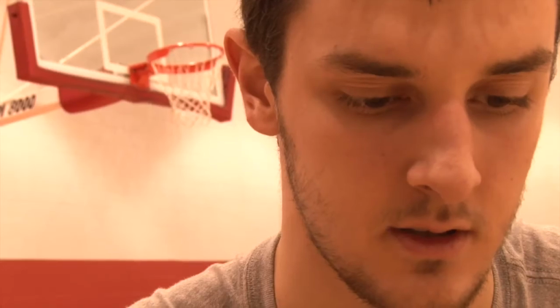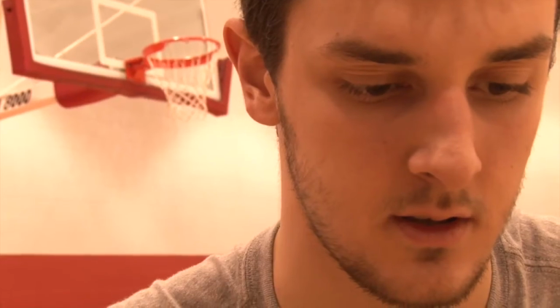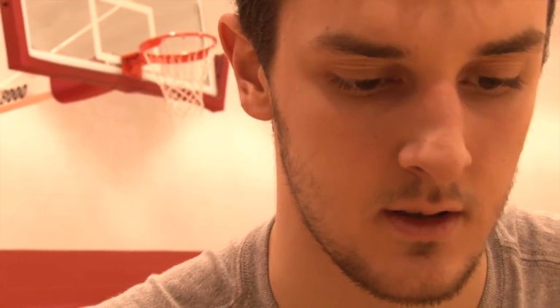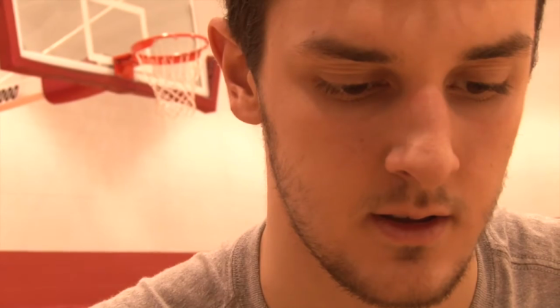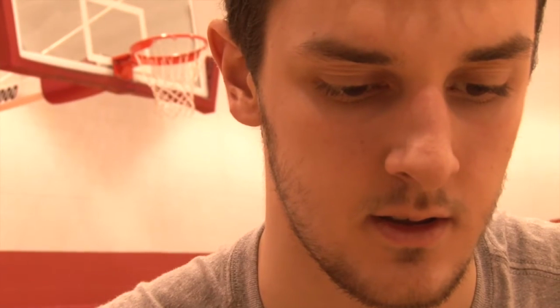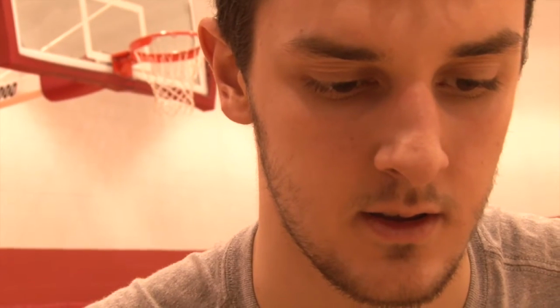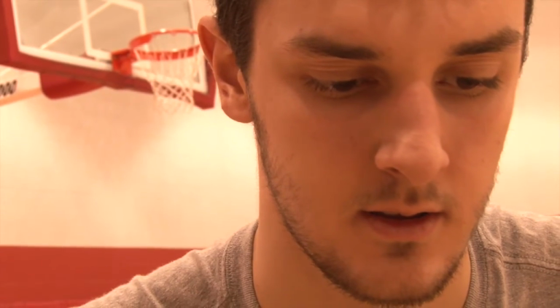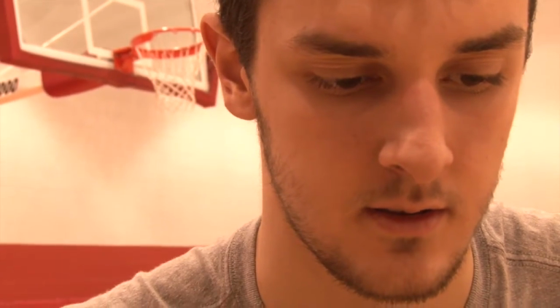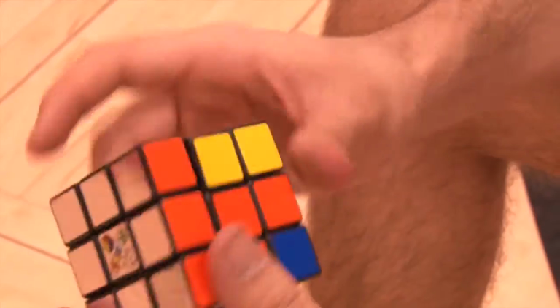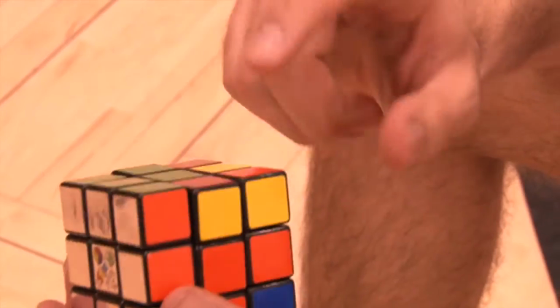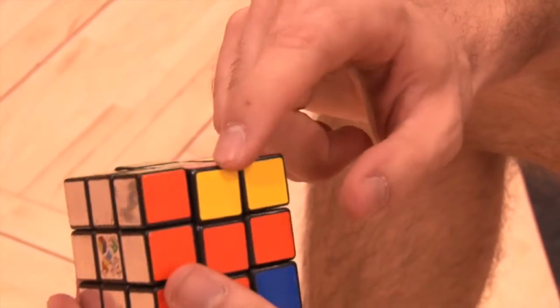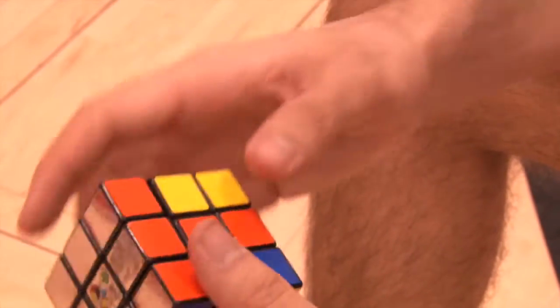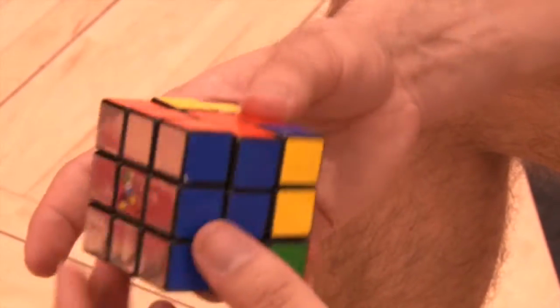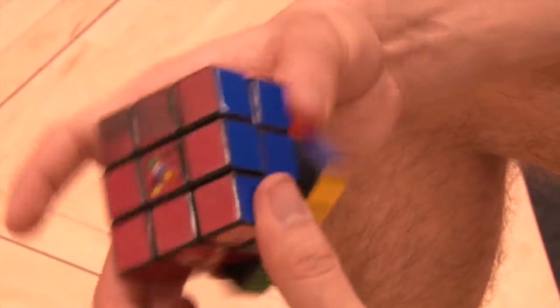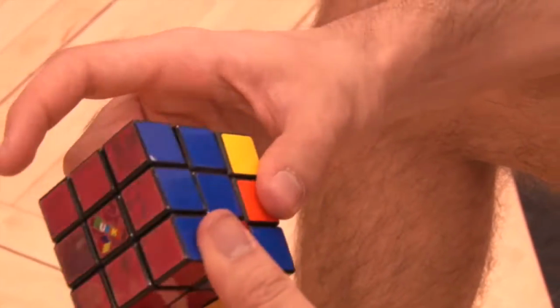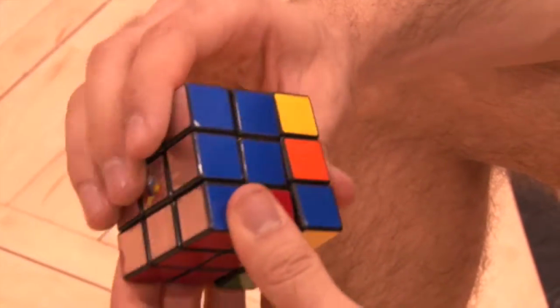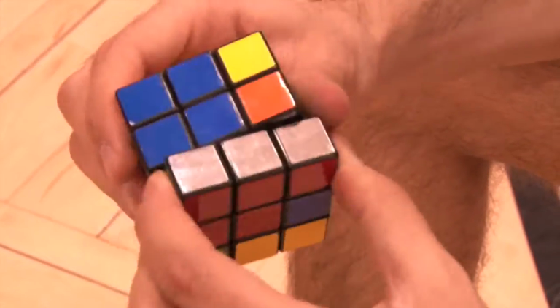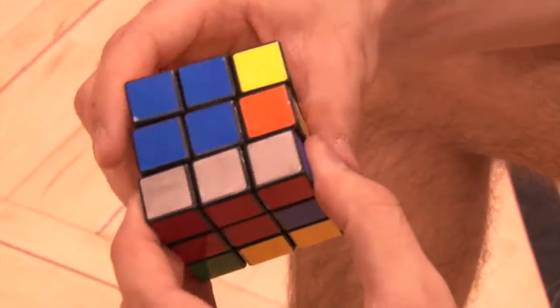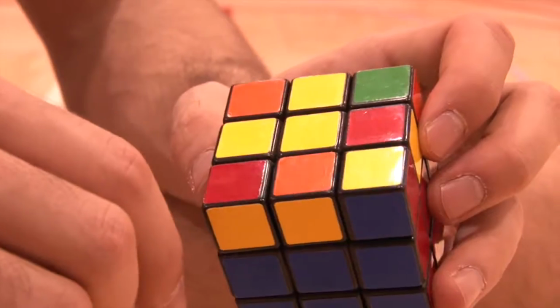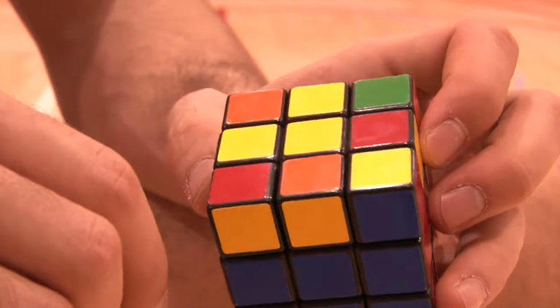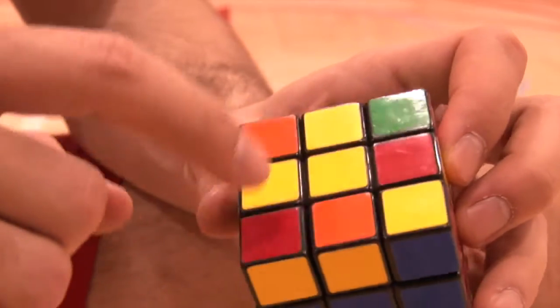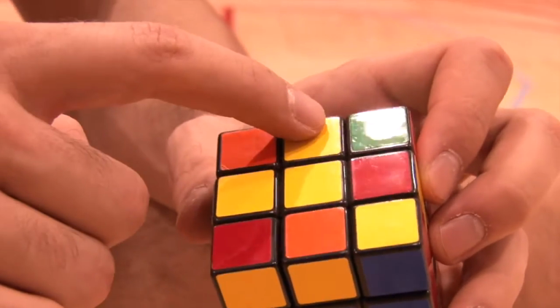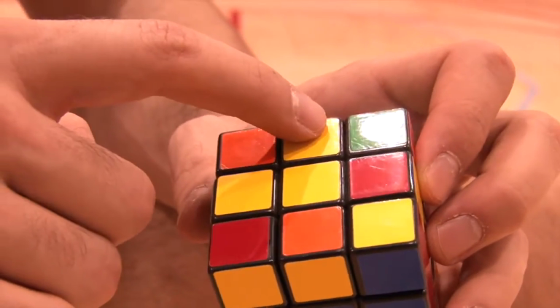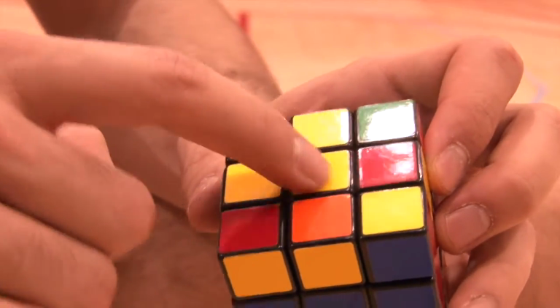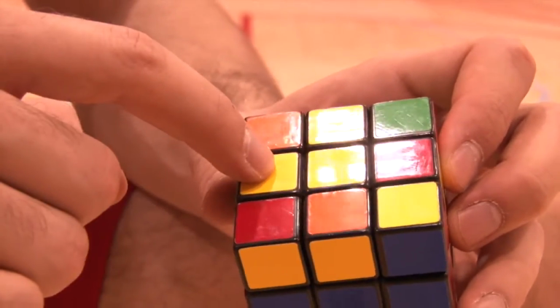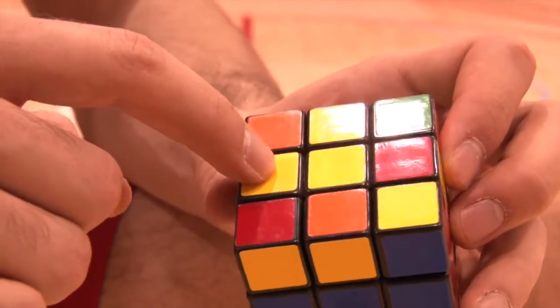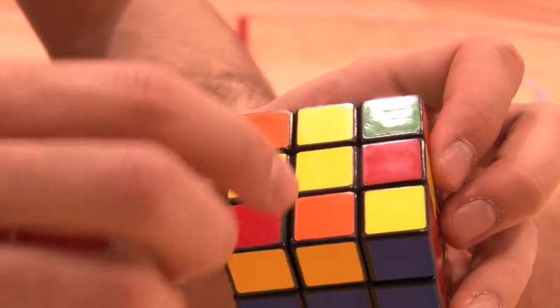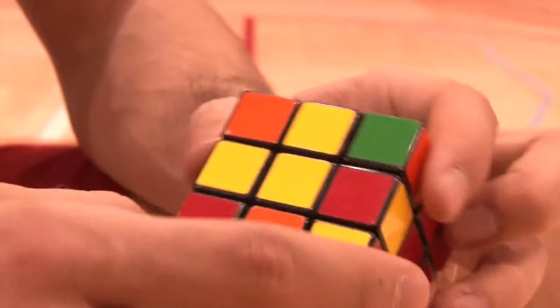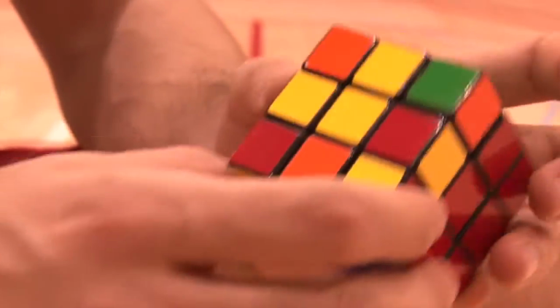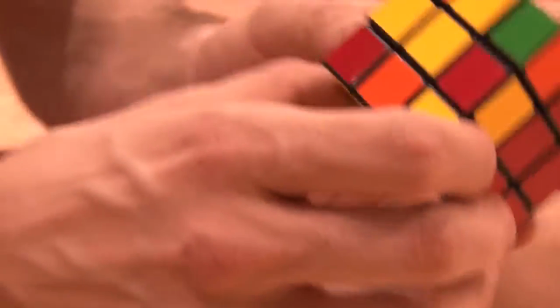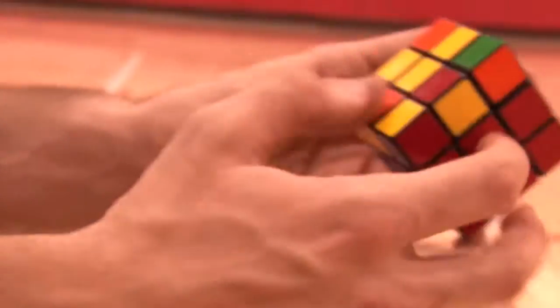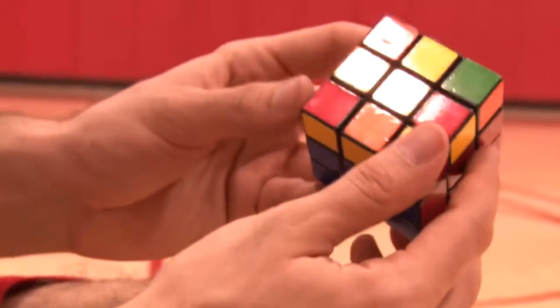You have the orange and green part that needs to go here on the opposite side. Every time you start with this position, you need to hold the cube like this.